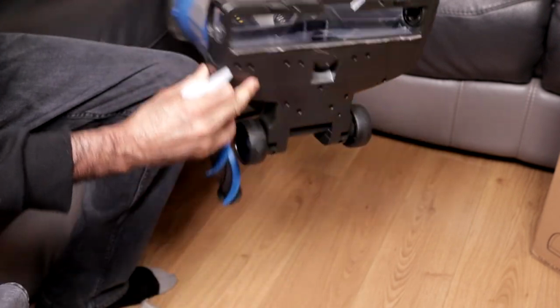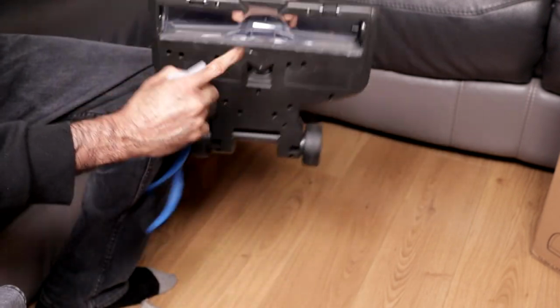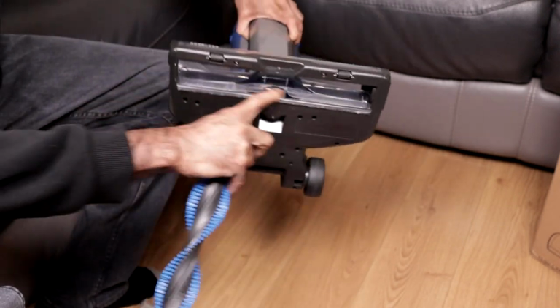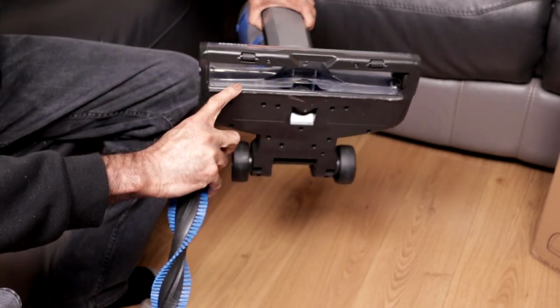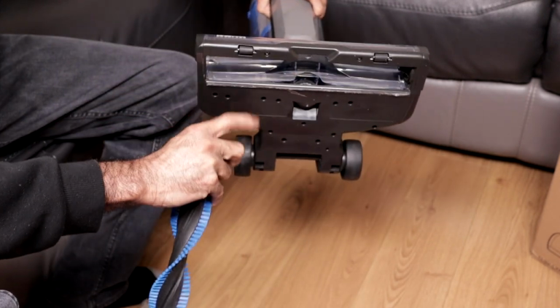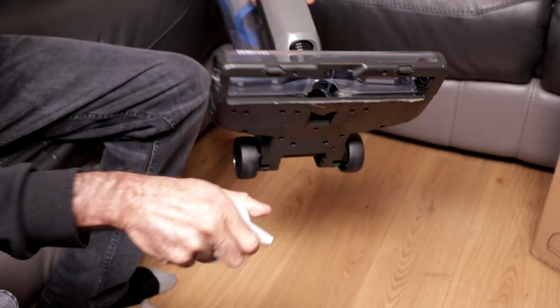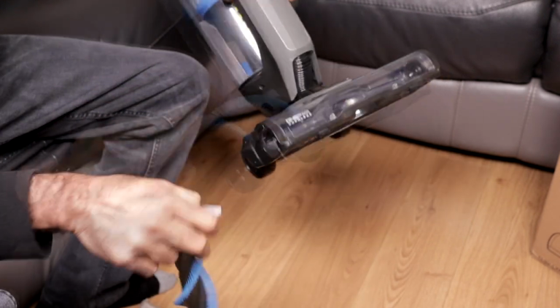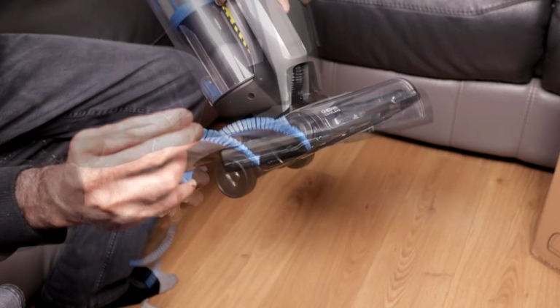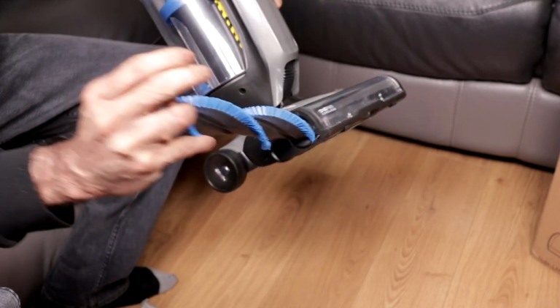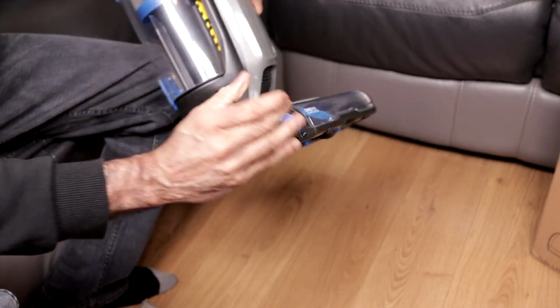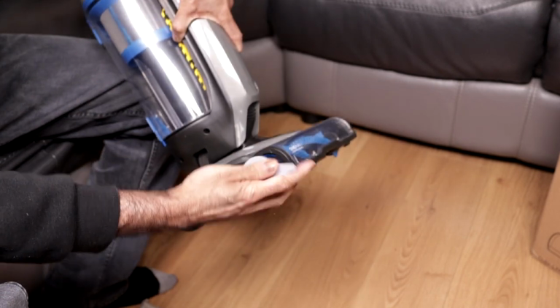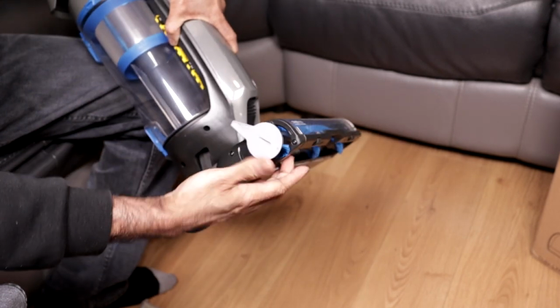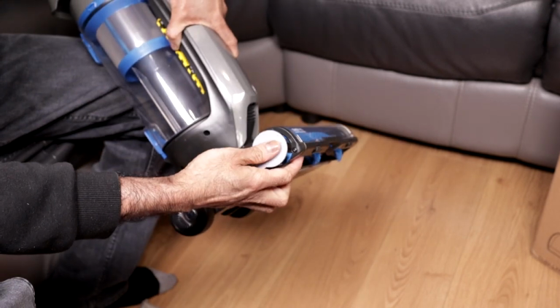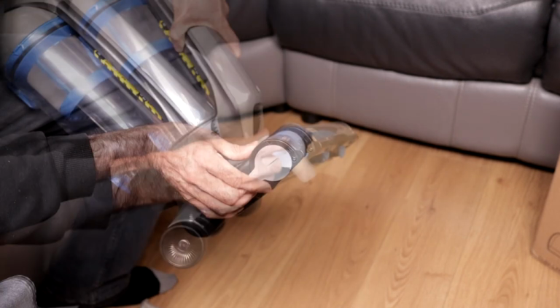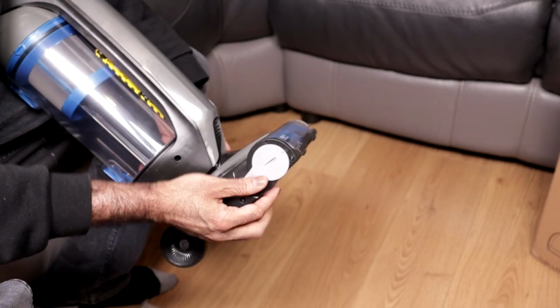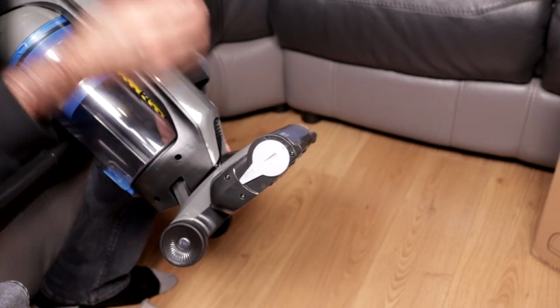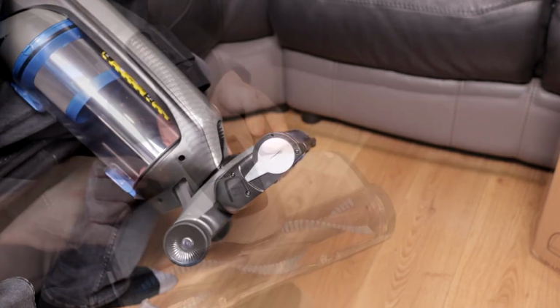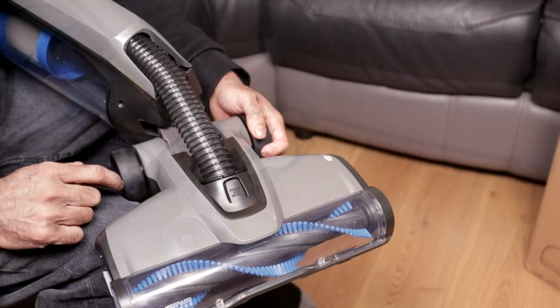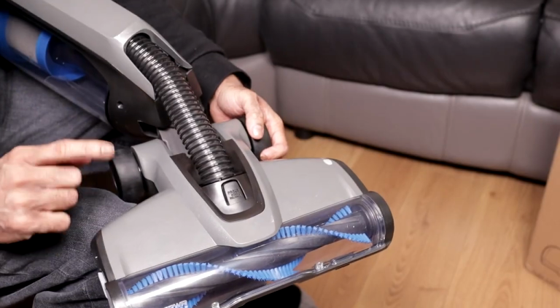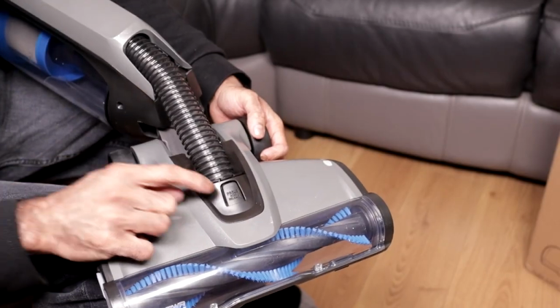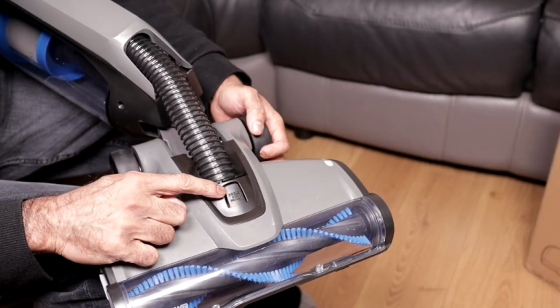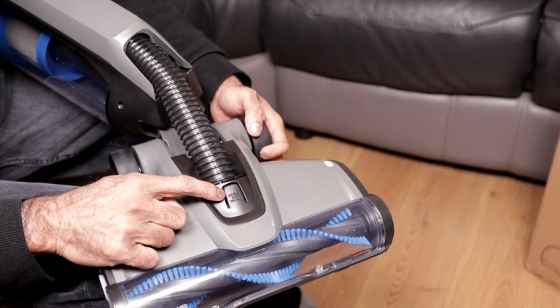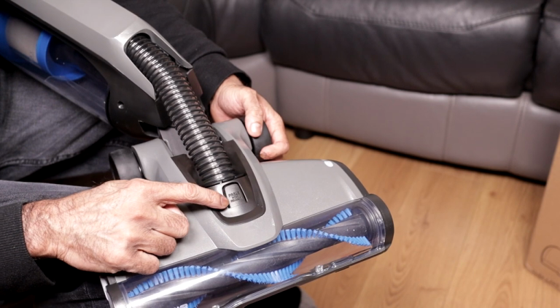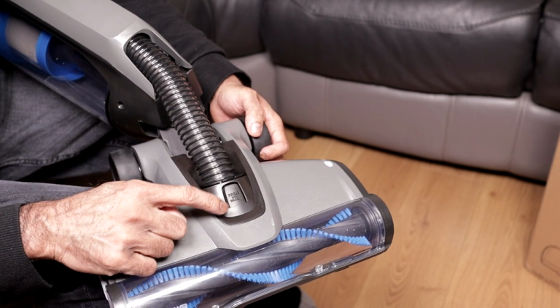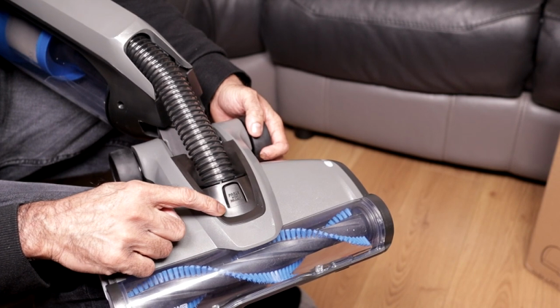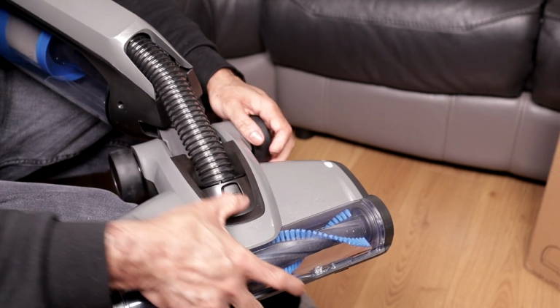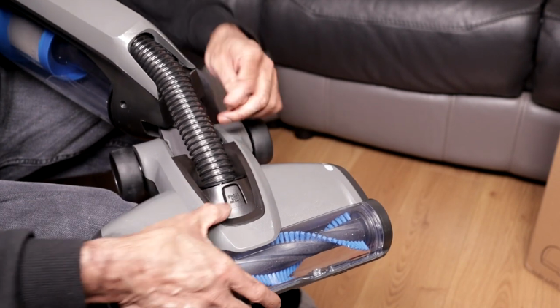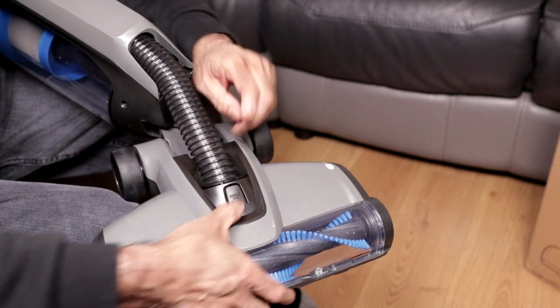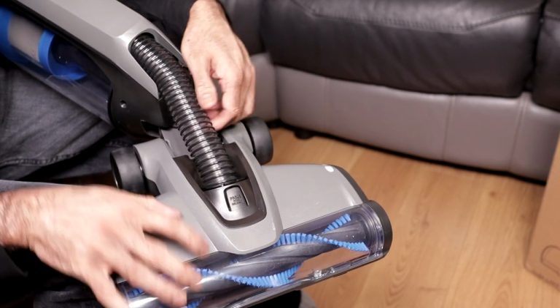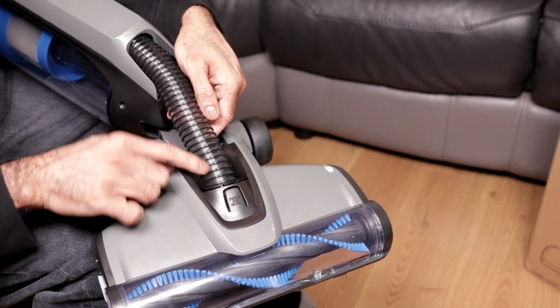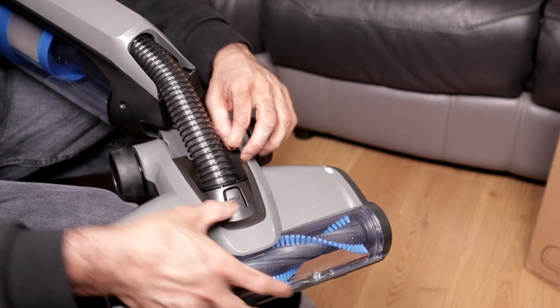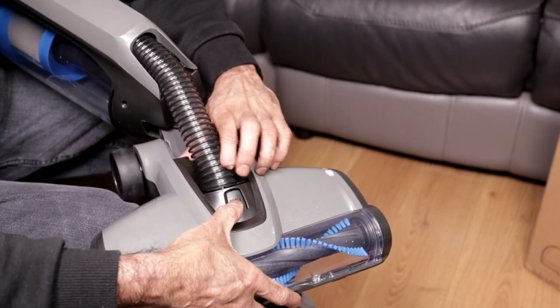You can clean the brush bar with a damp cloth. Also worth pointing out — it says press, hose, release, so if you do get any blockages in there, you can clear them easily.